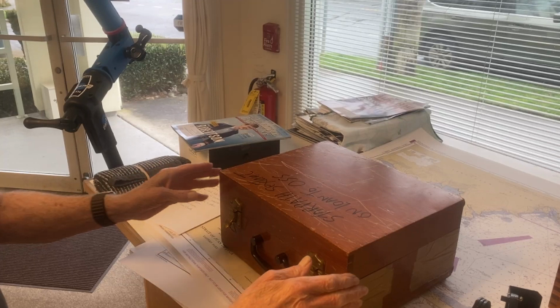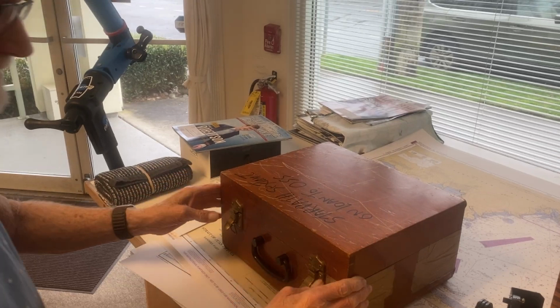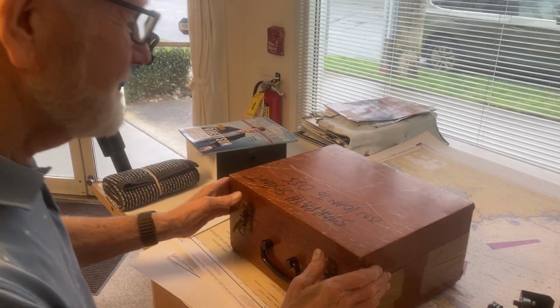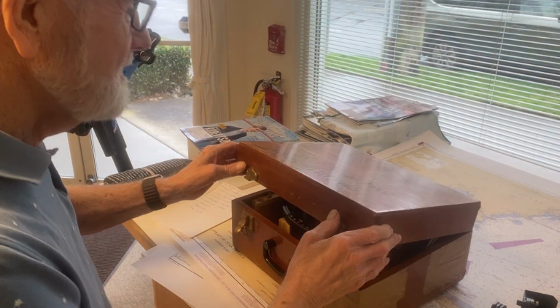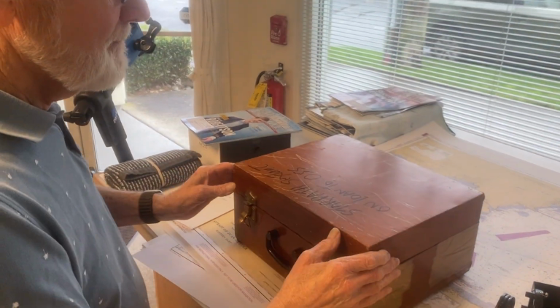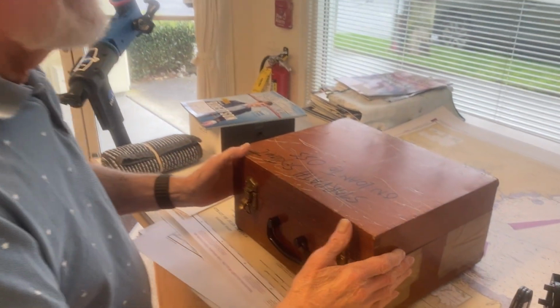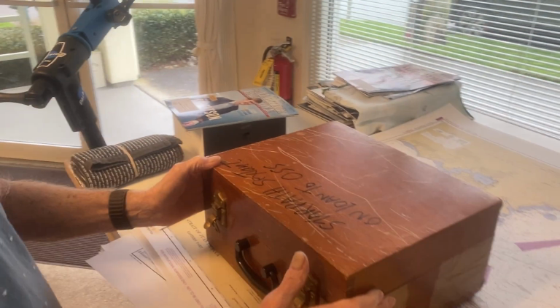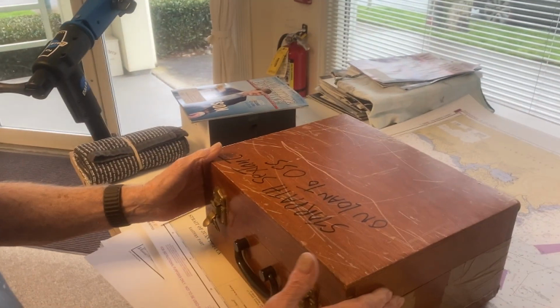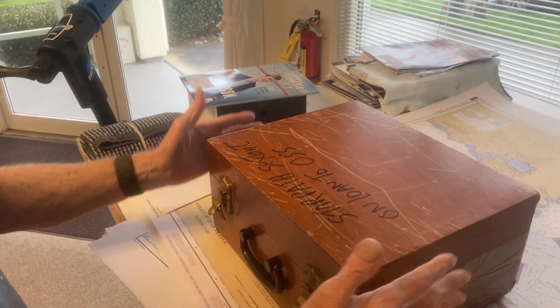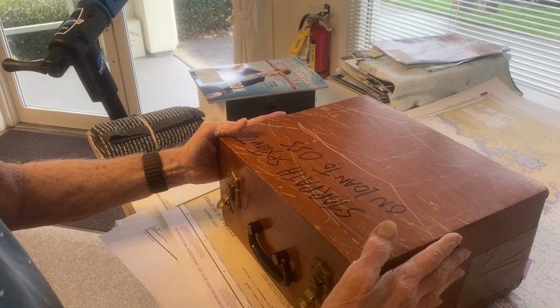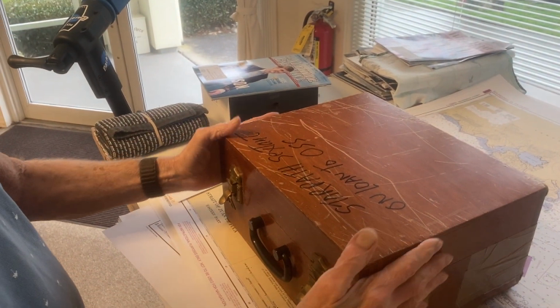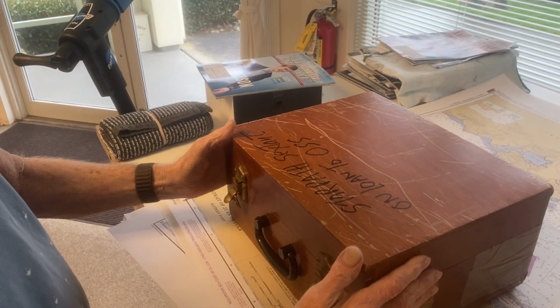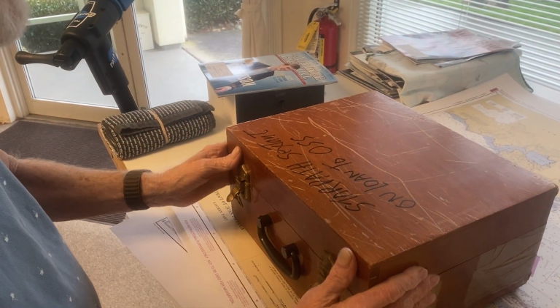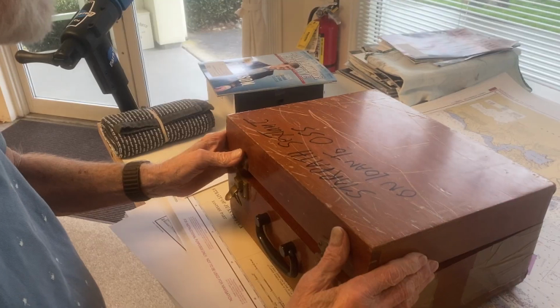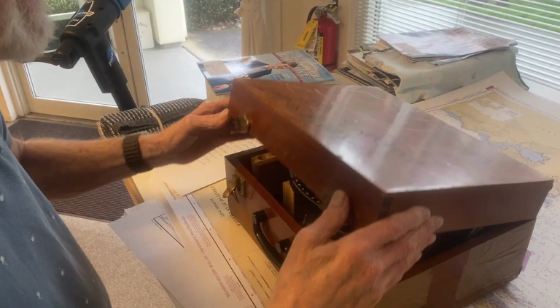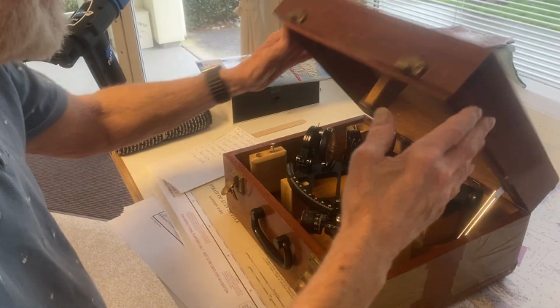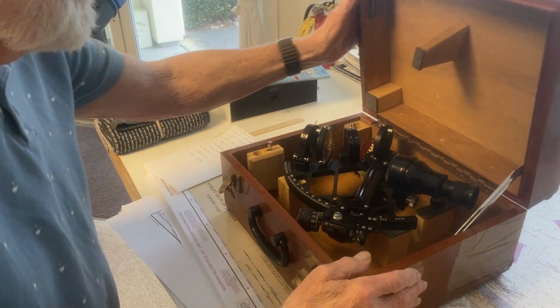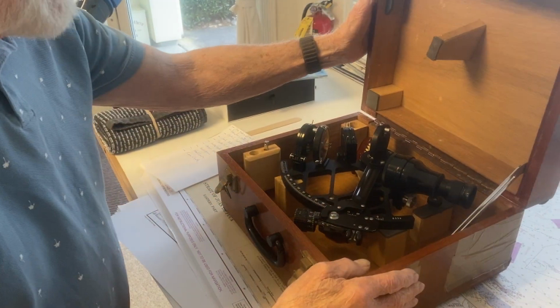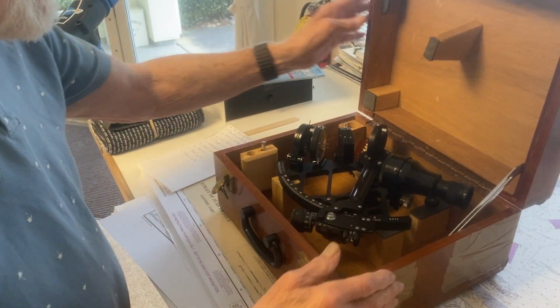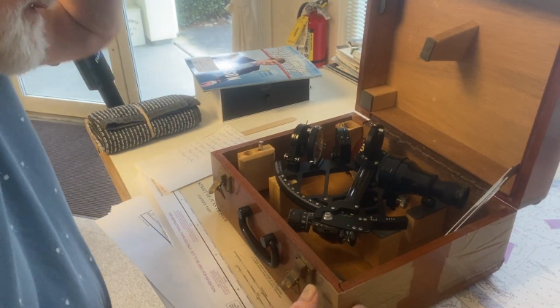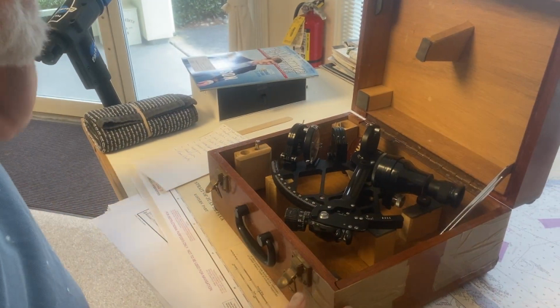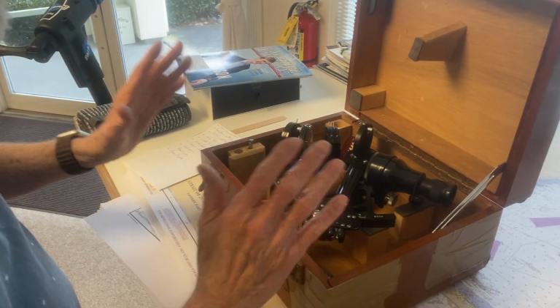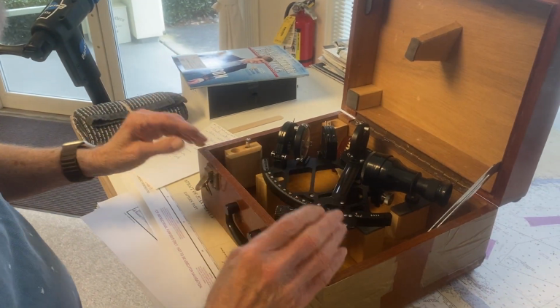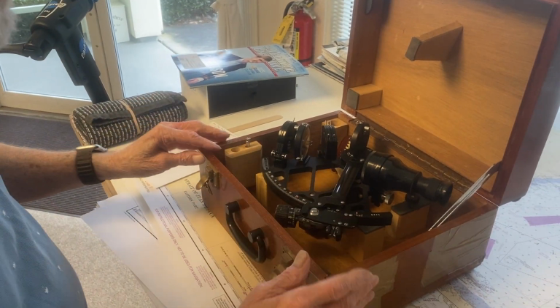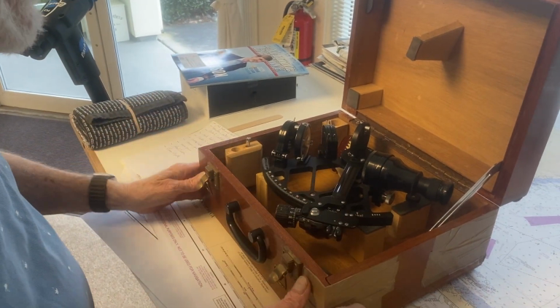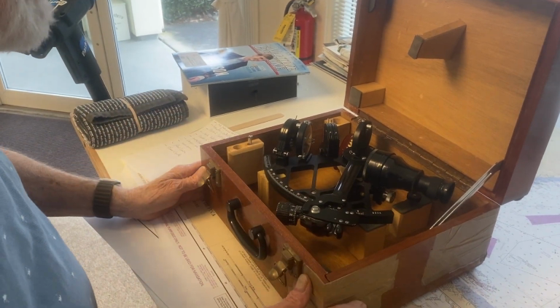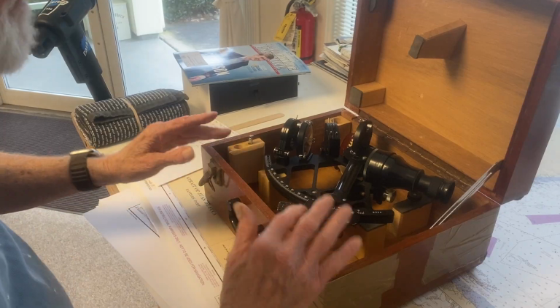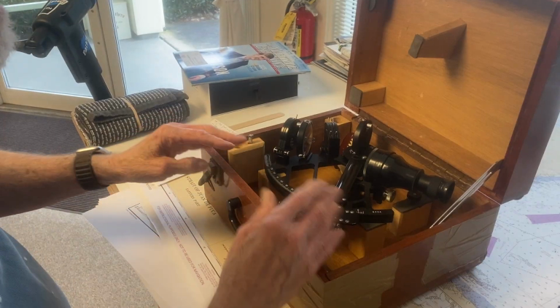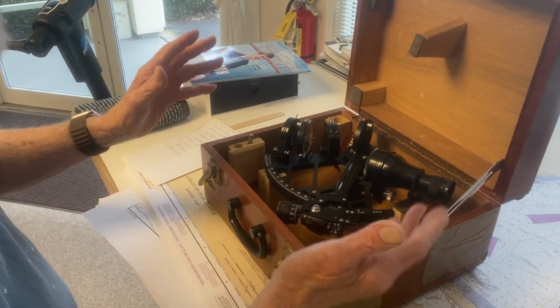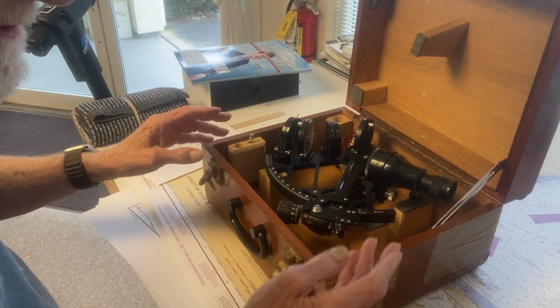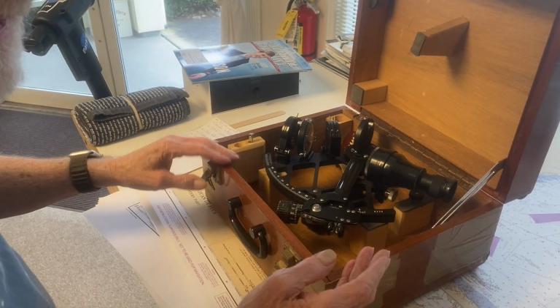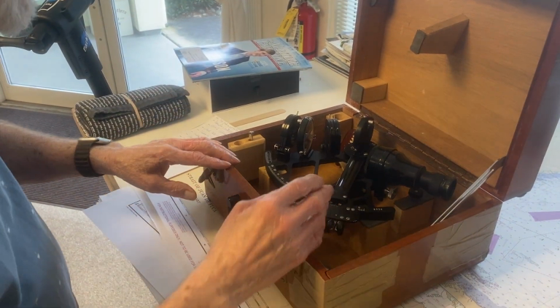This is going to be a note about handling a sextant. We just got this request to do this, so I'm going to do this real quickly now, and then we may come back later when we have a newer sextant in-house or something.